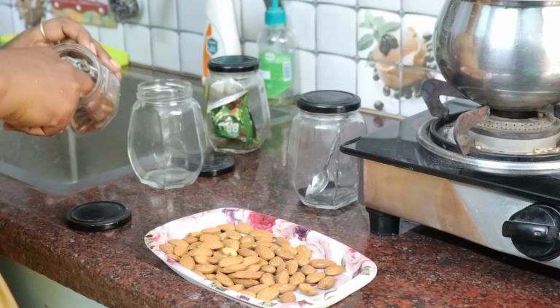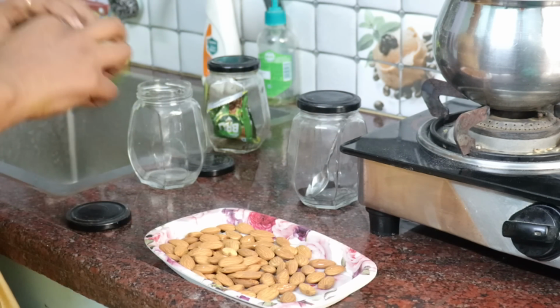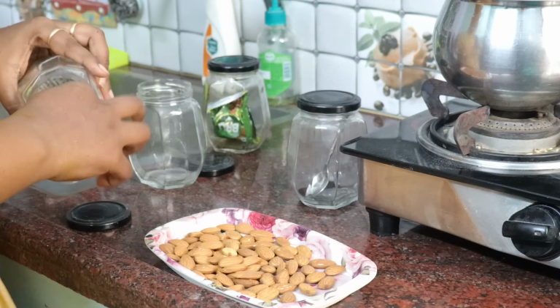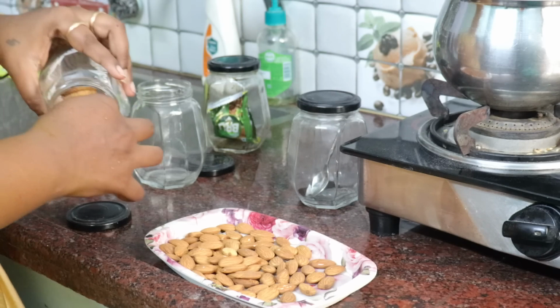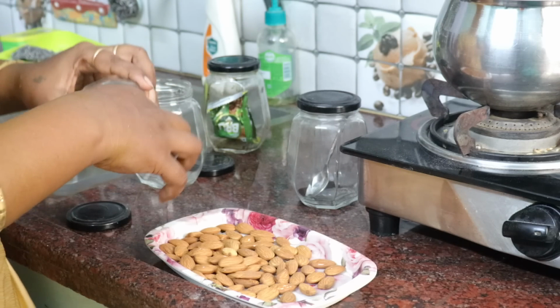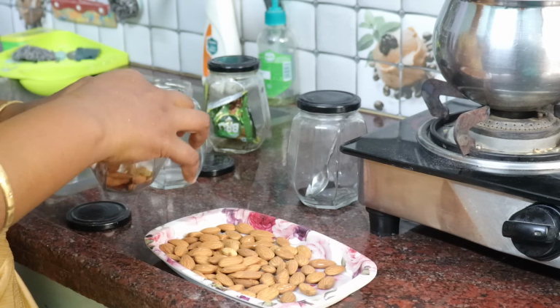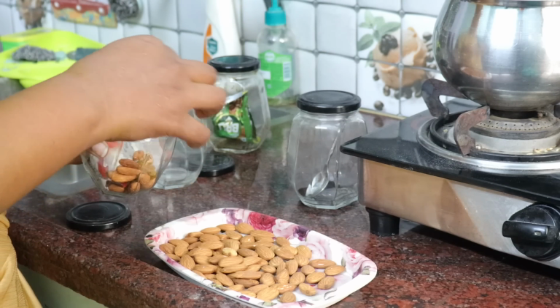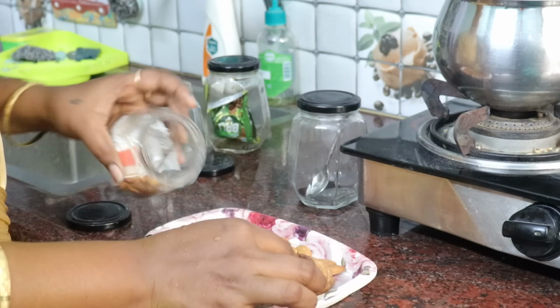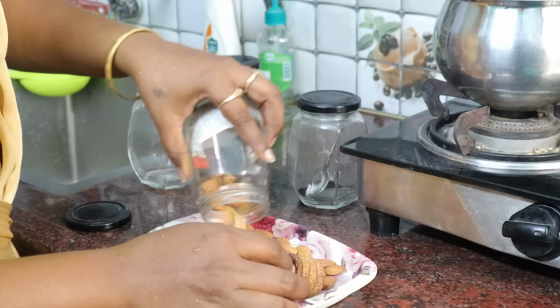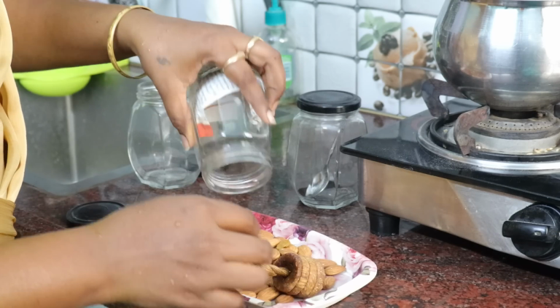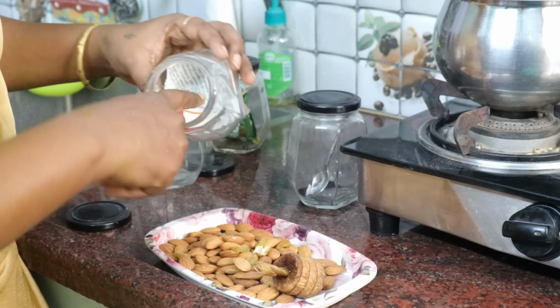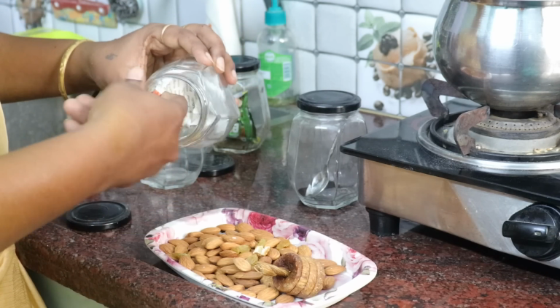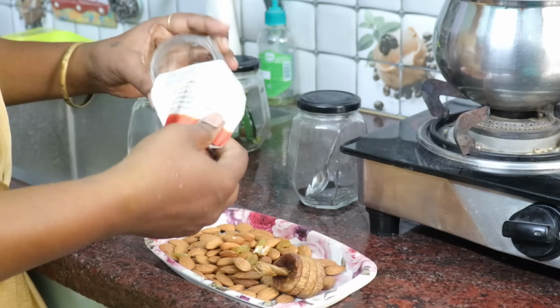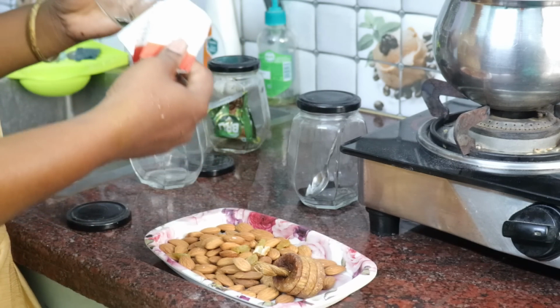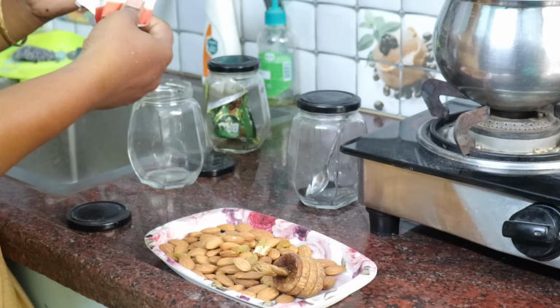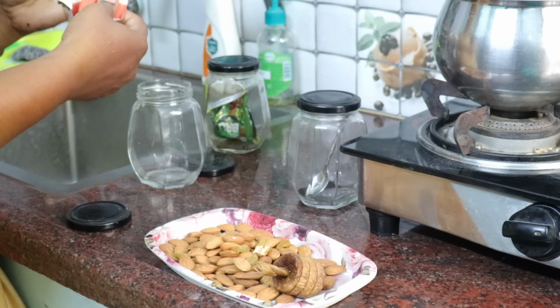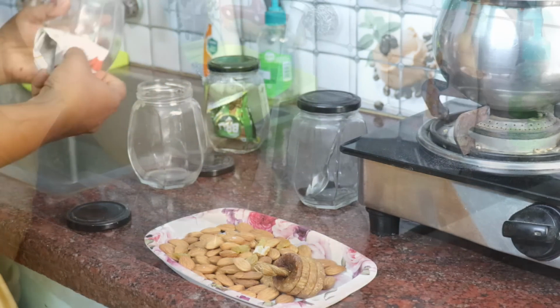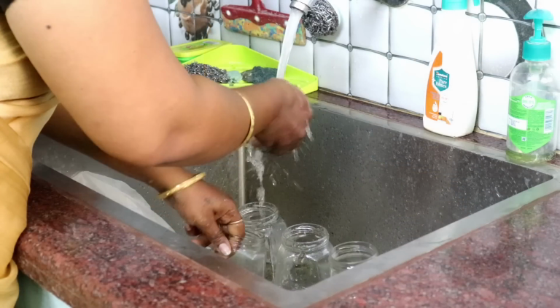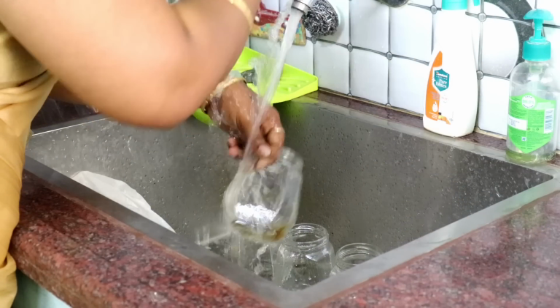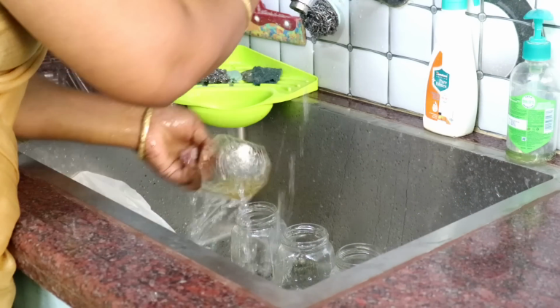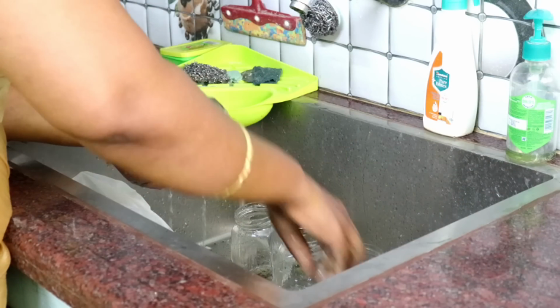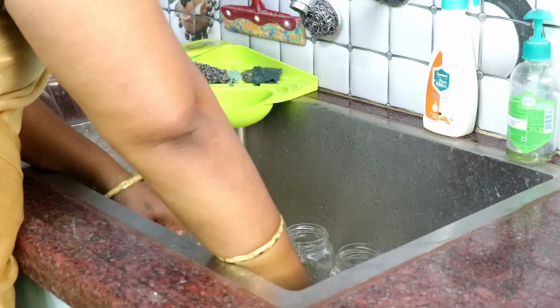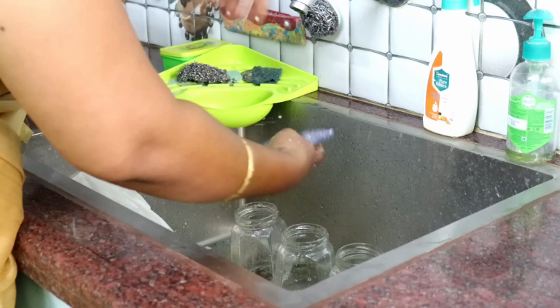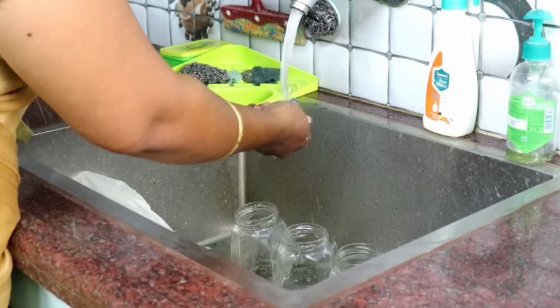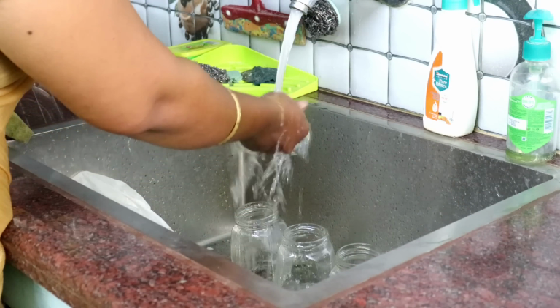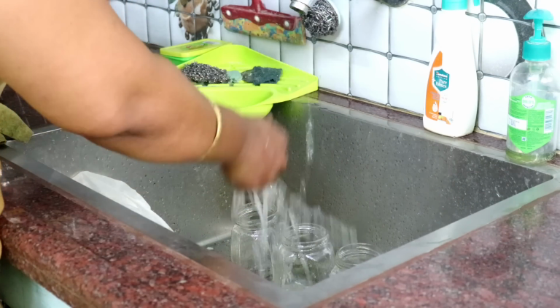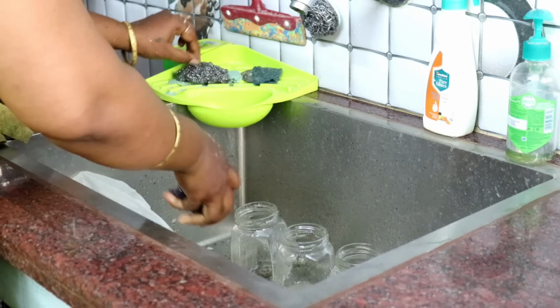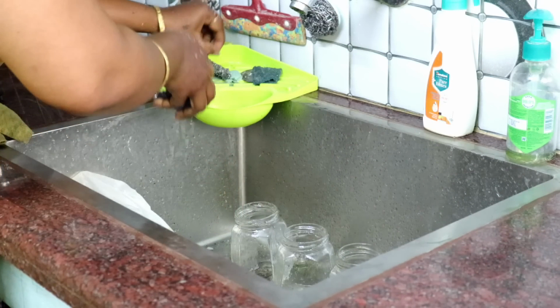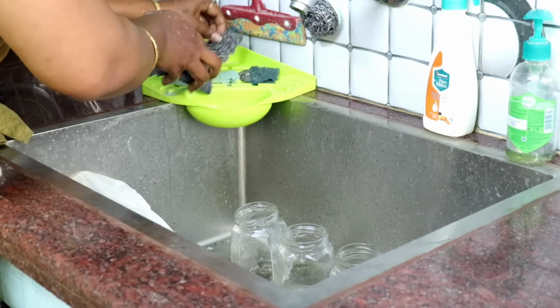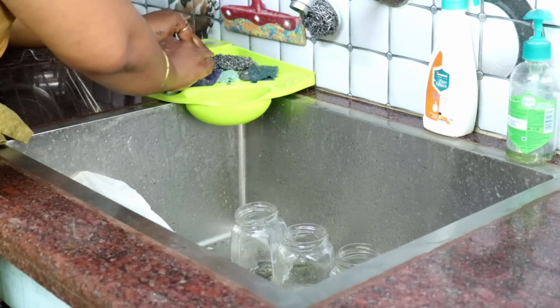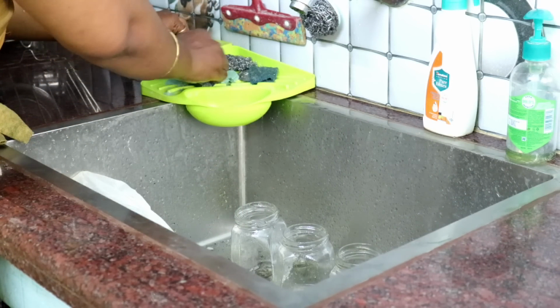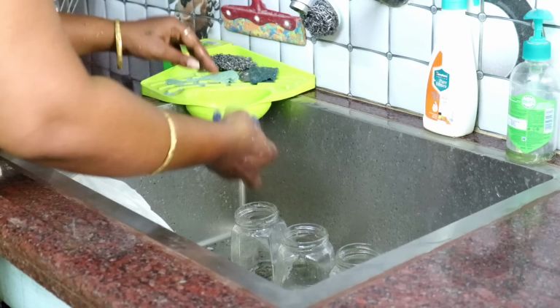I will show you the details of this video. This video is good. The video is correct. We are tired of this video. On the right side, there are 4 bottles in the countertop.